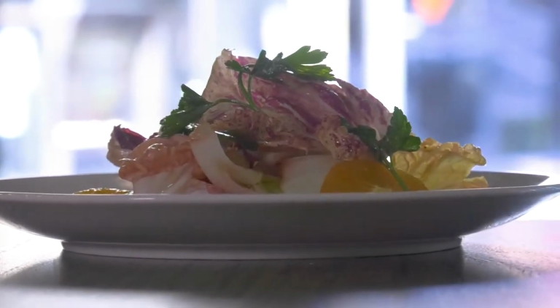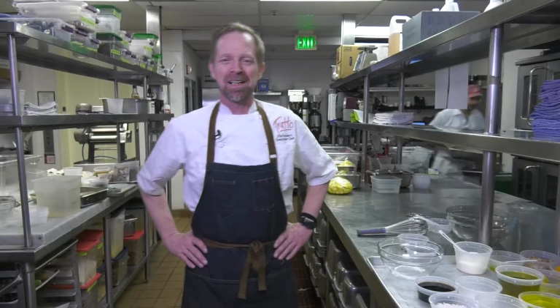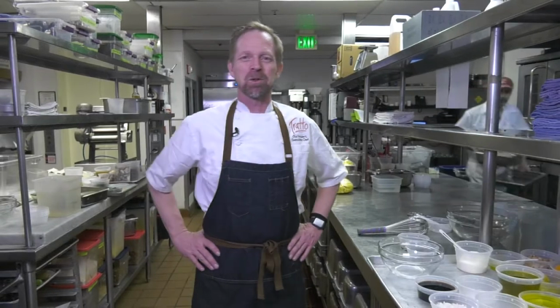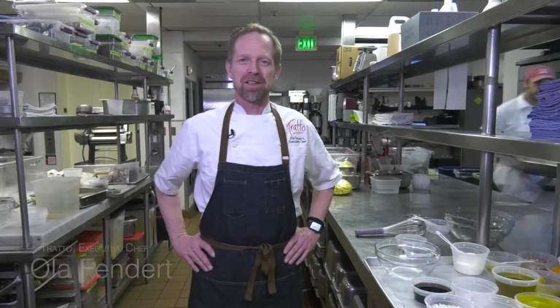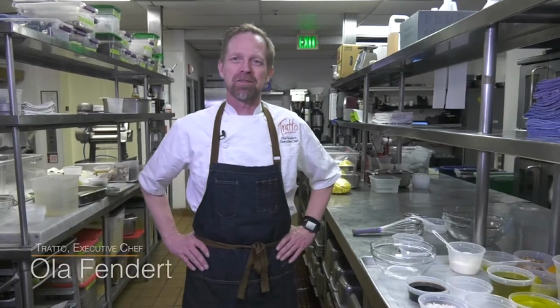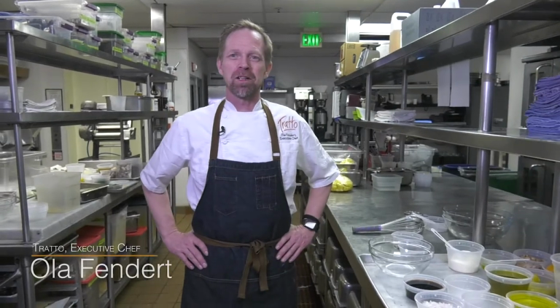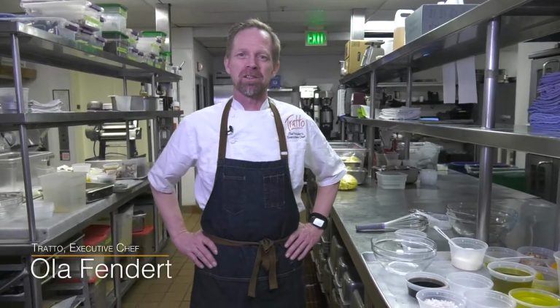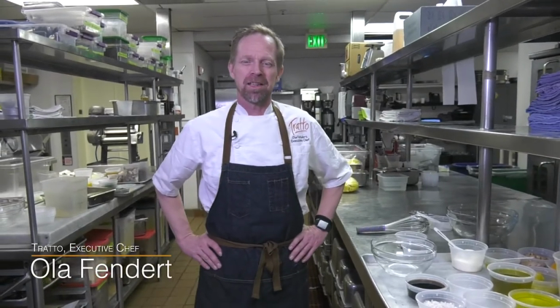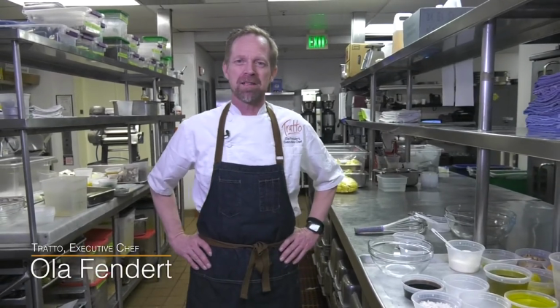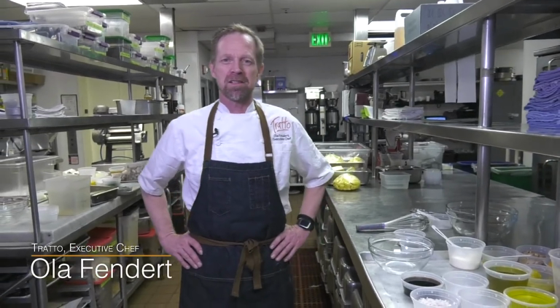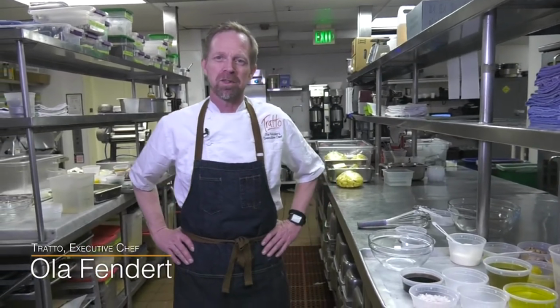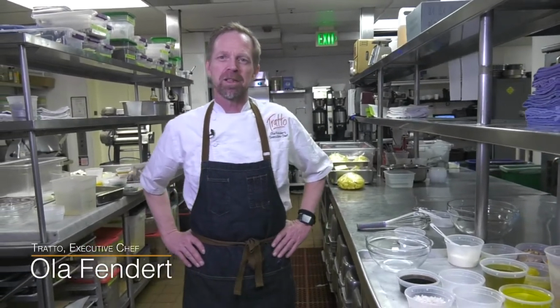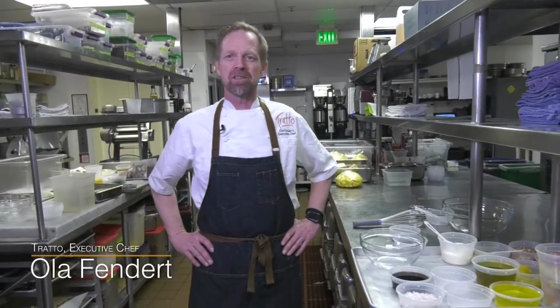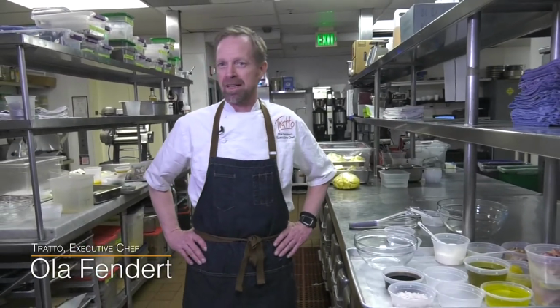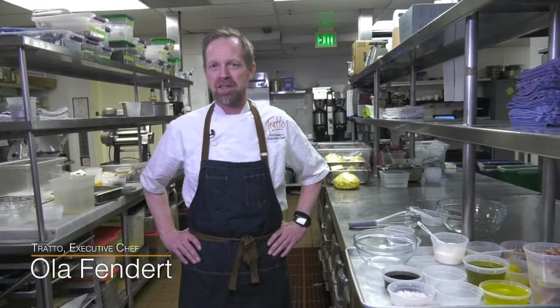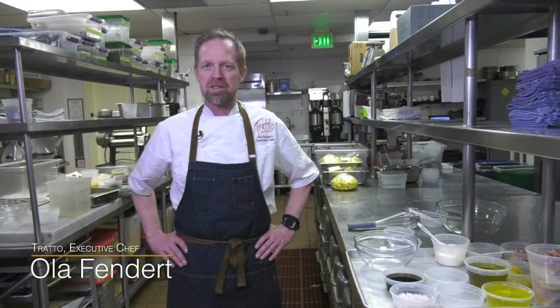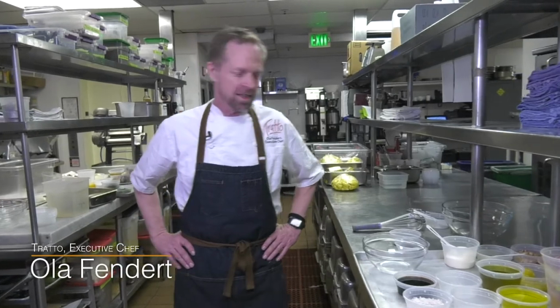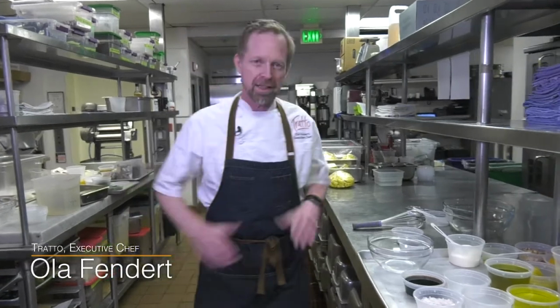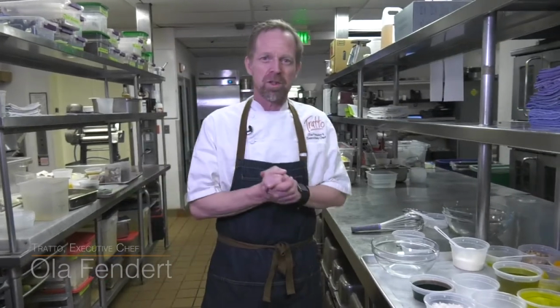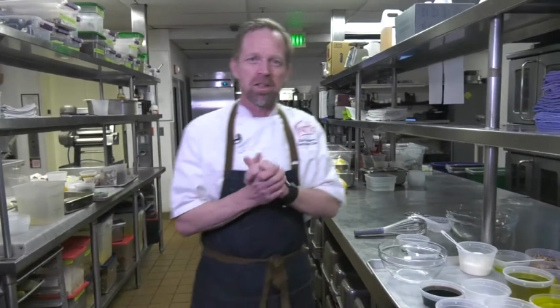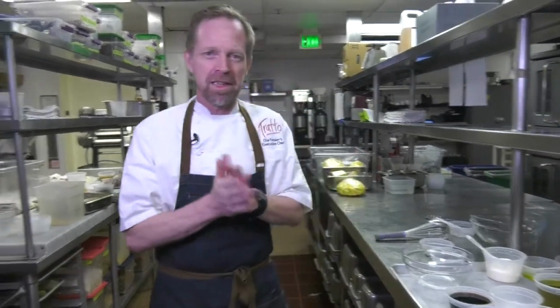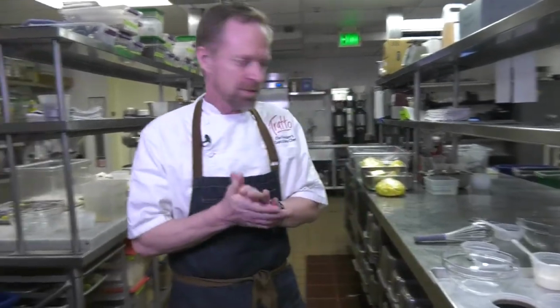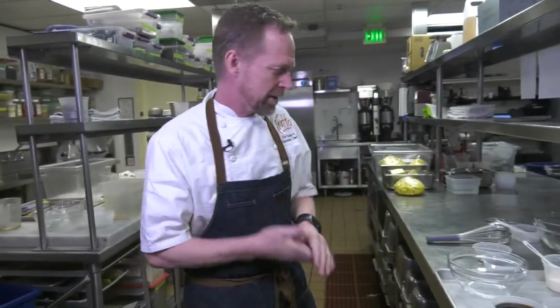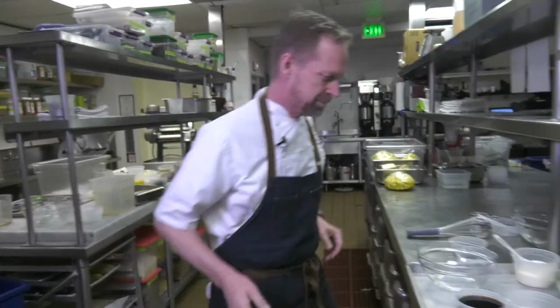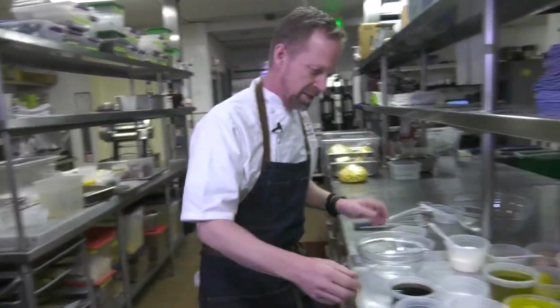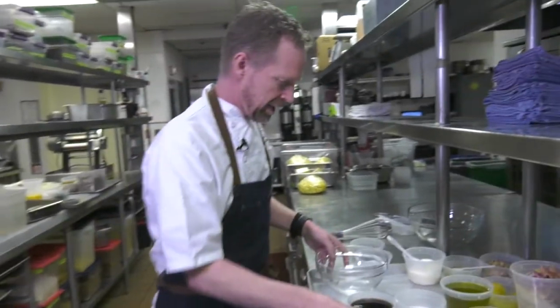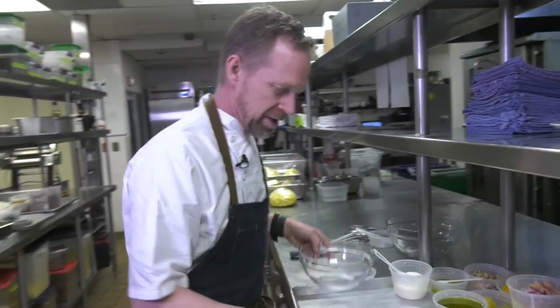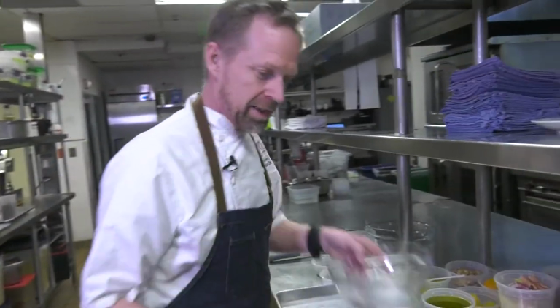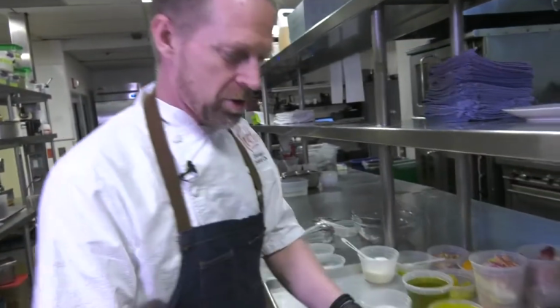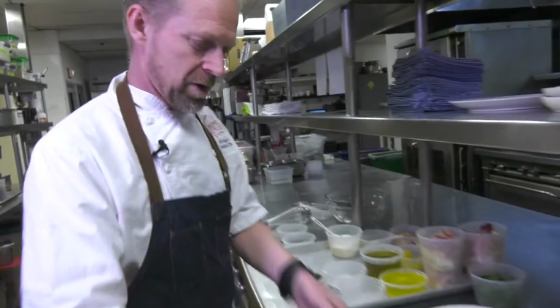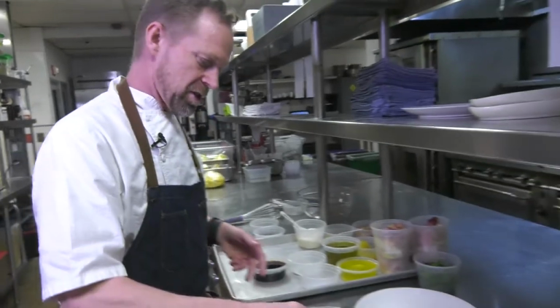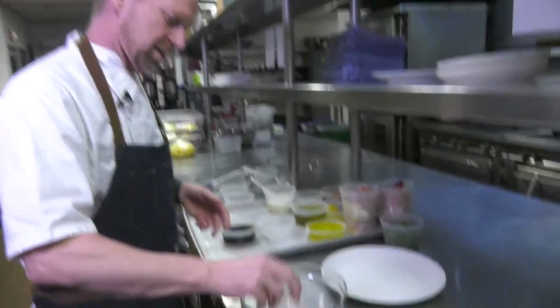Hi, I'm Ola Fender, chef at Trotto restaurant in San Francisco. We're gonna do a chicory salad with citrus, and first we're gonna start with the vinaigrette. We're gonna take chopped shallots.